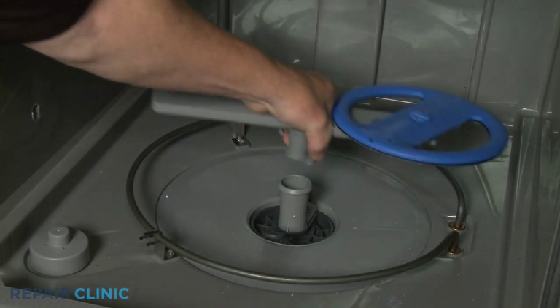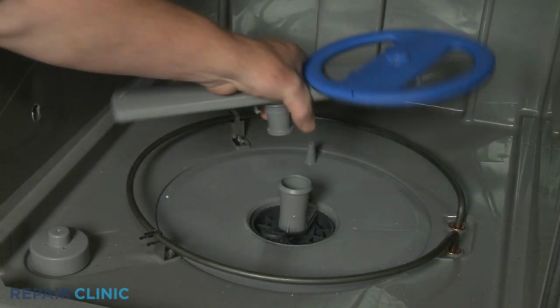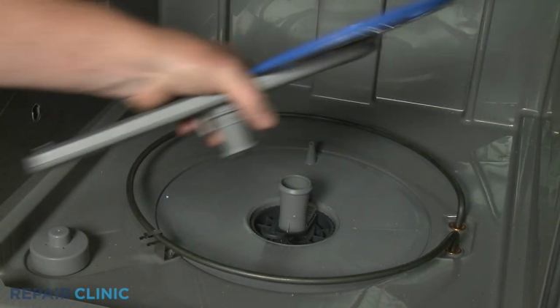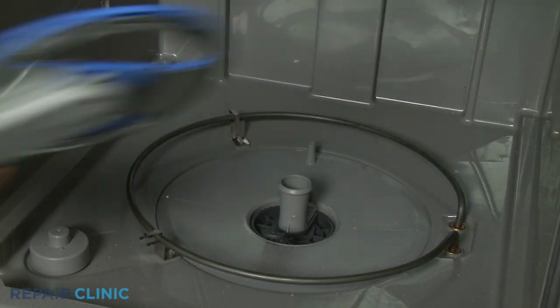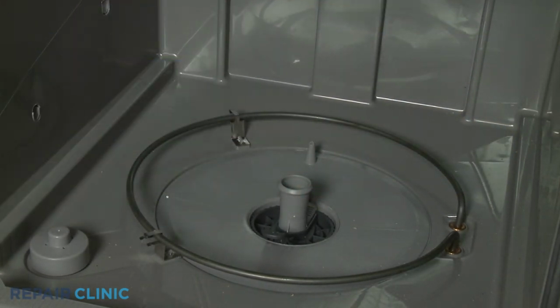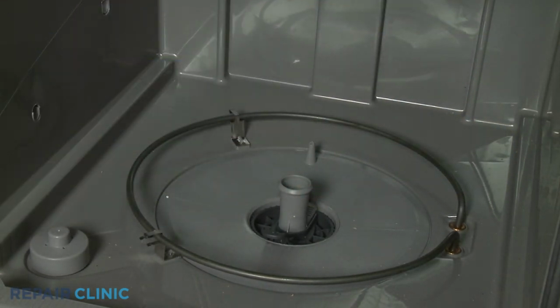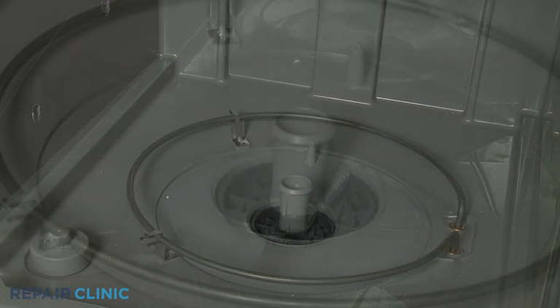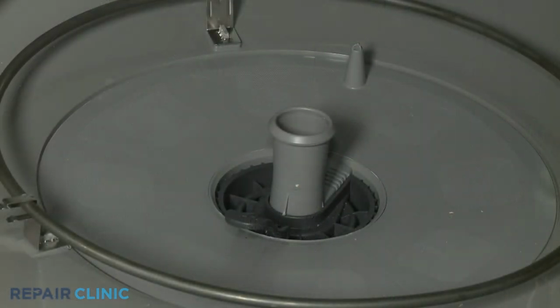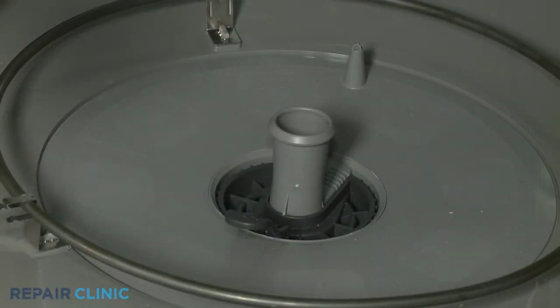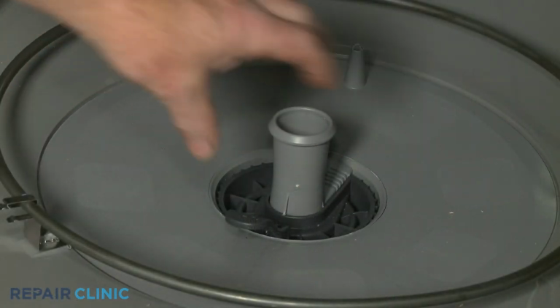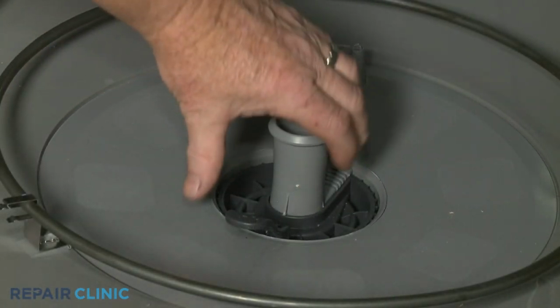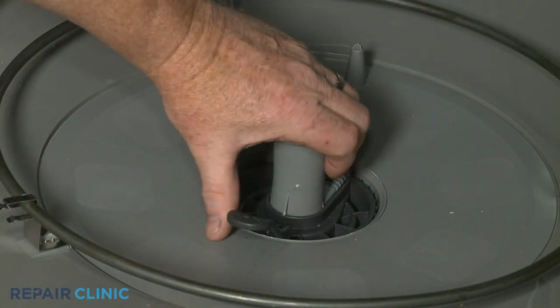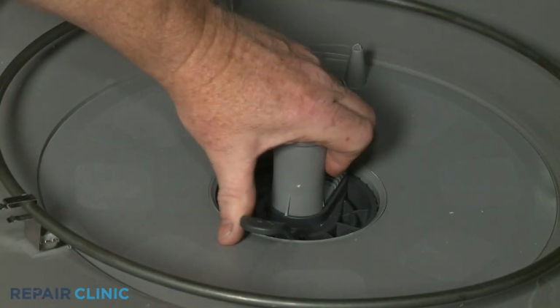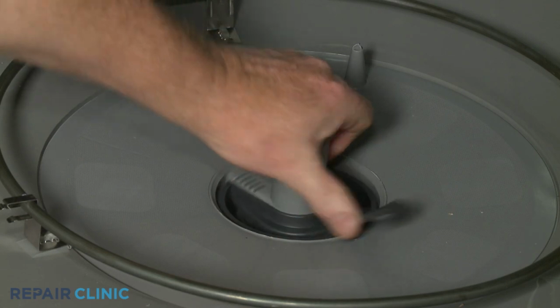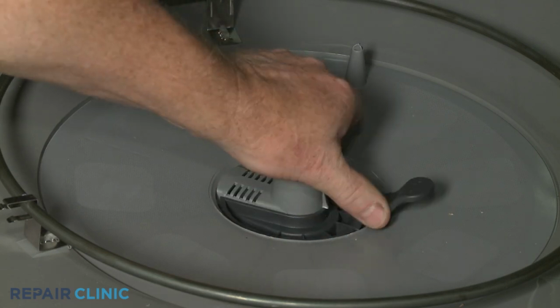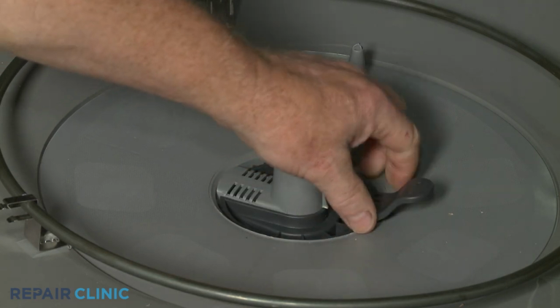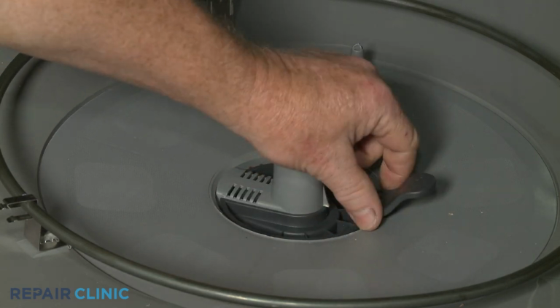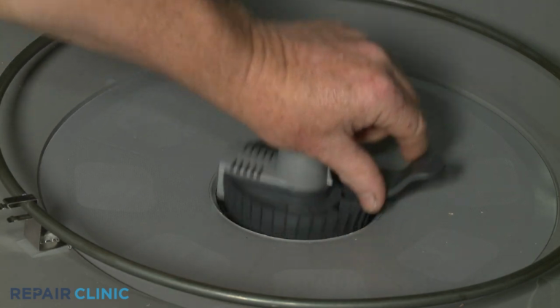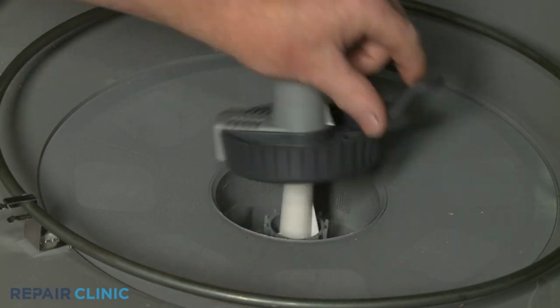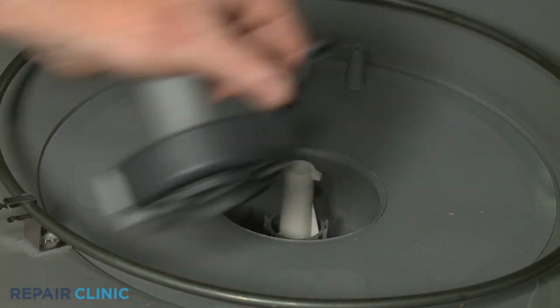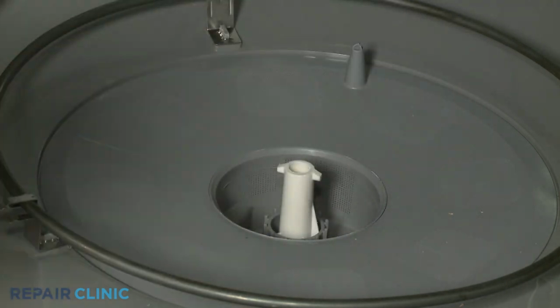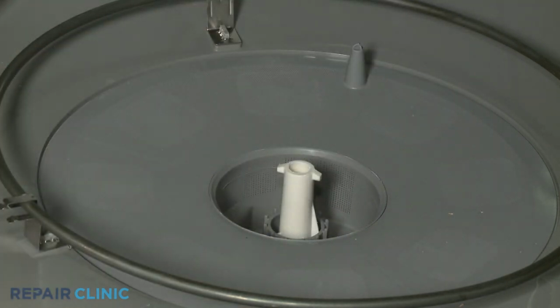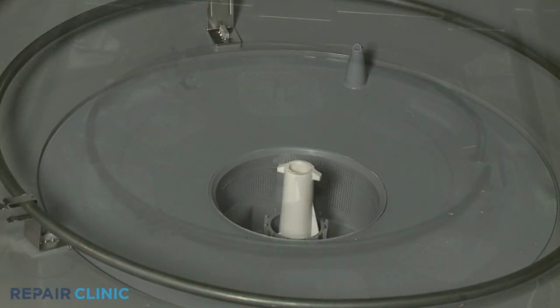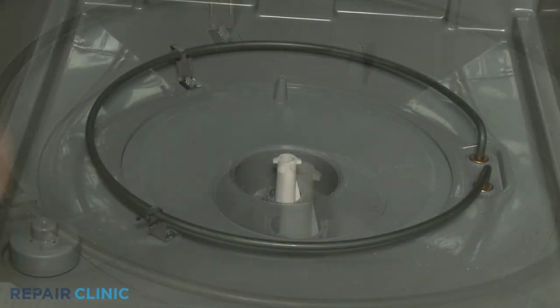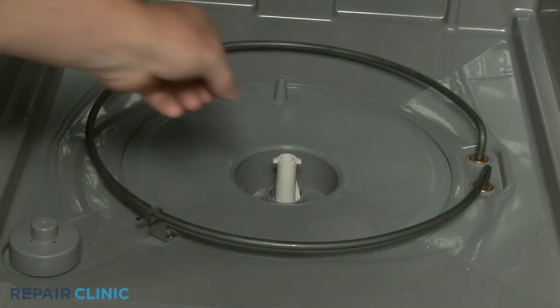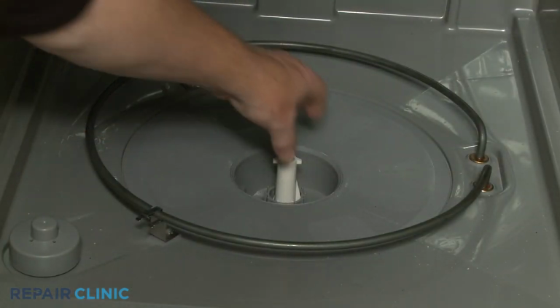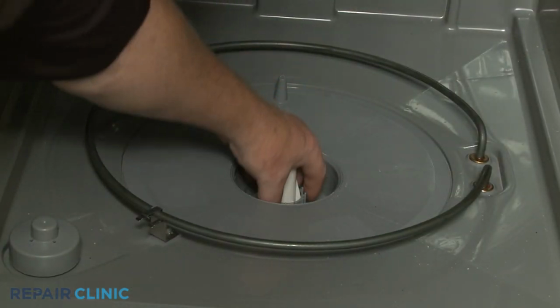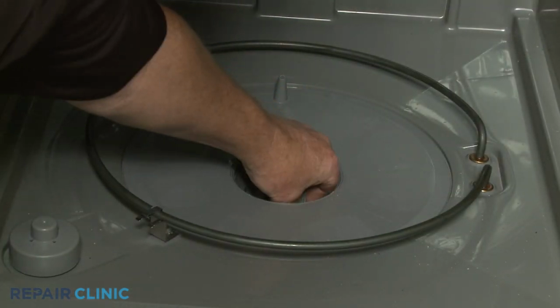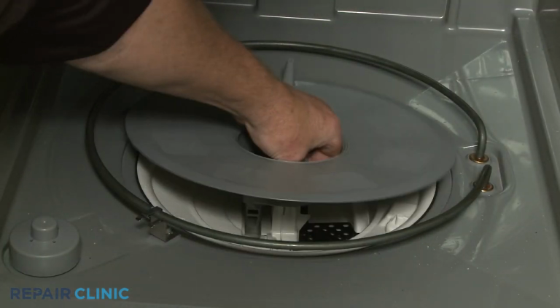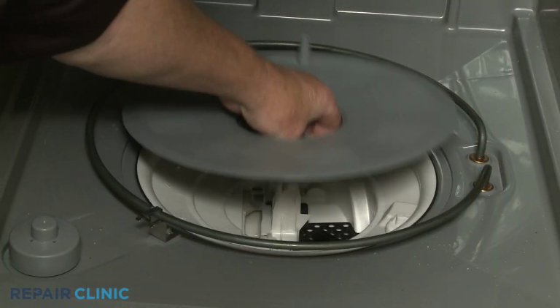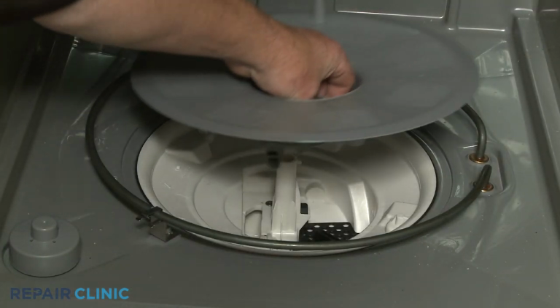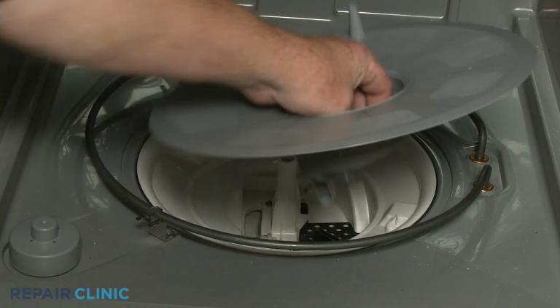Rotate the coarse filter and washarm support counterclockwise to detach from the sump. Remove the fine filter ring and filter cup assembly.